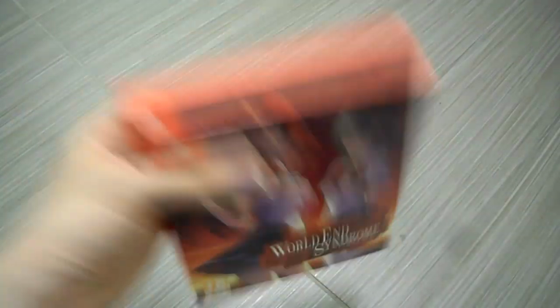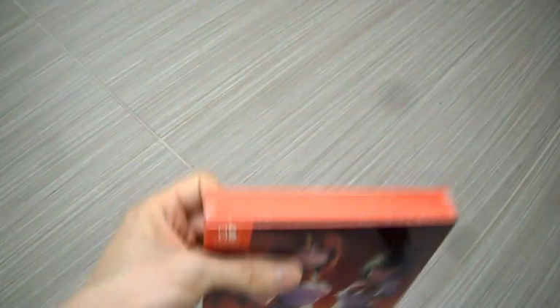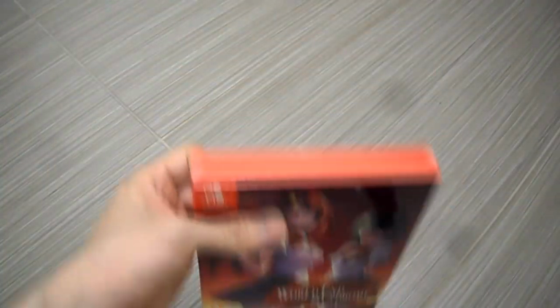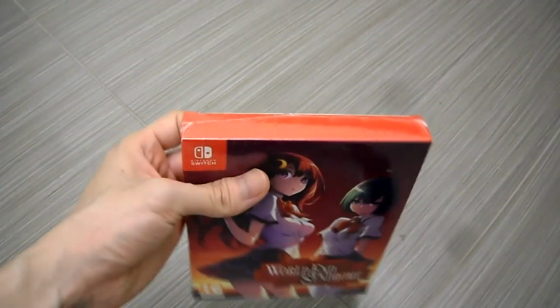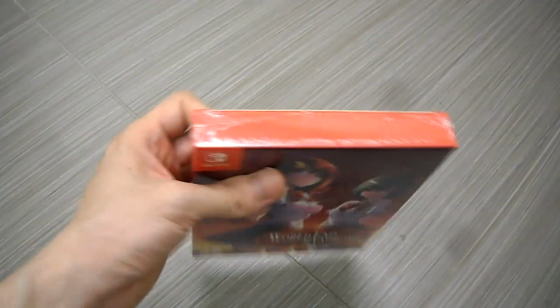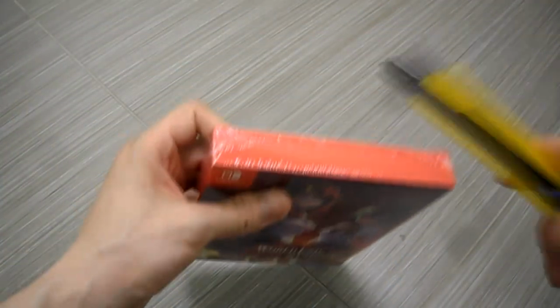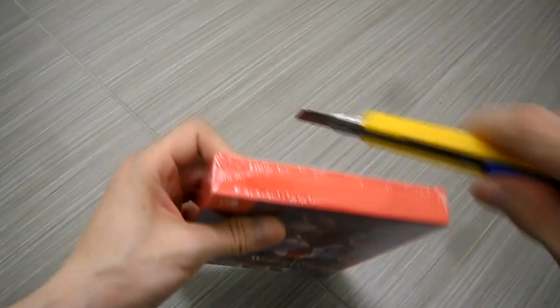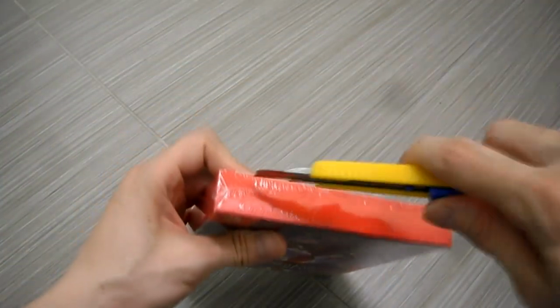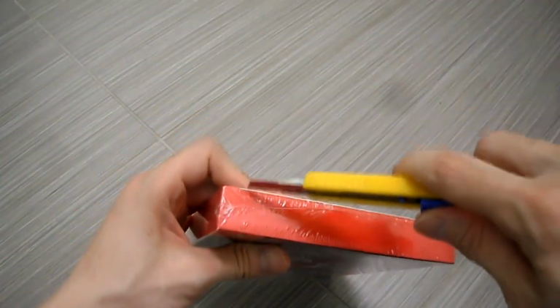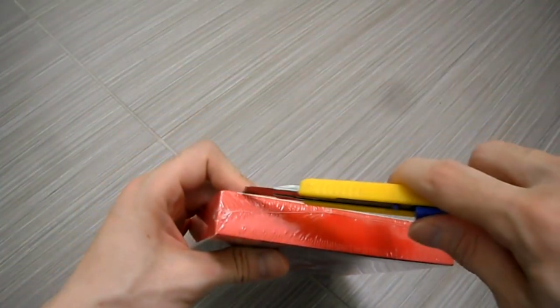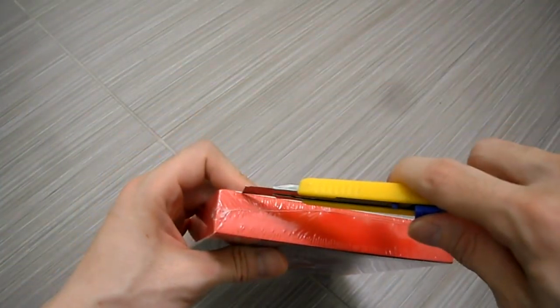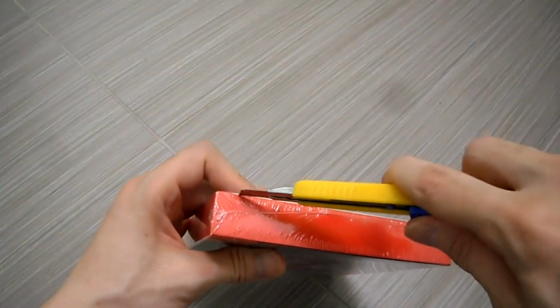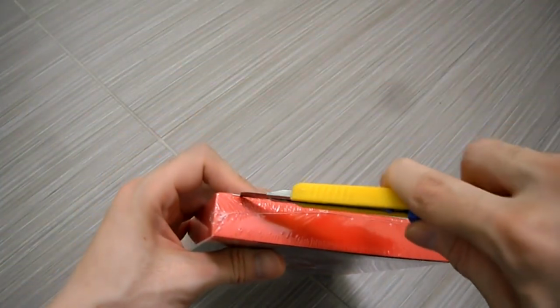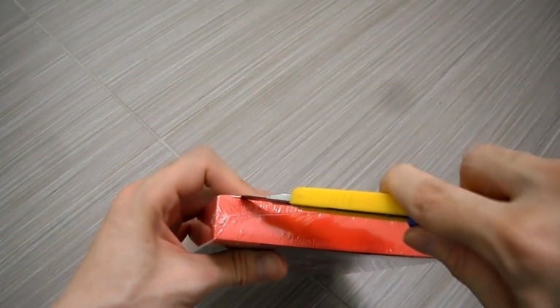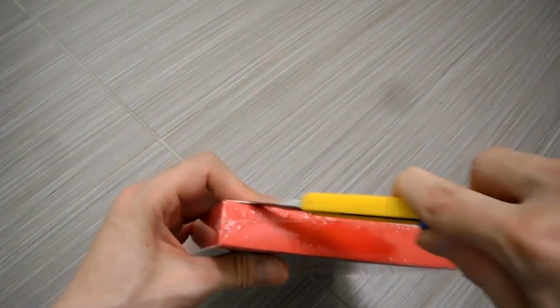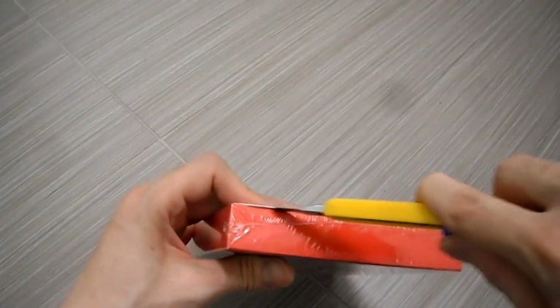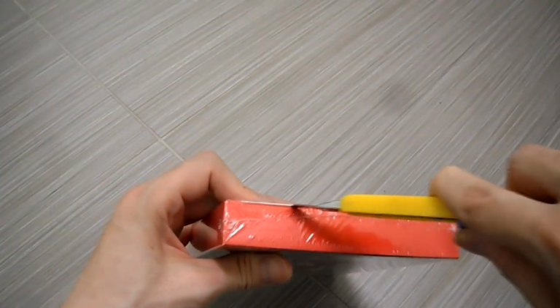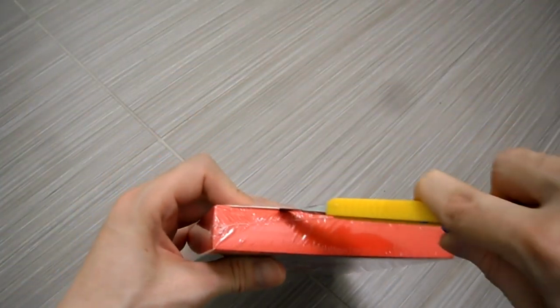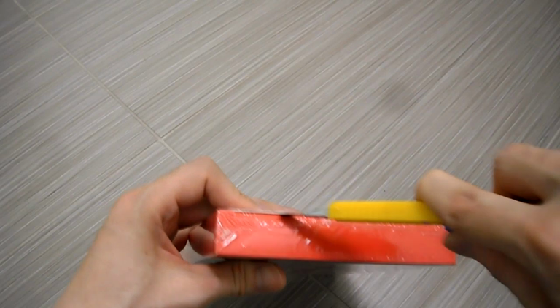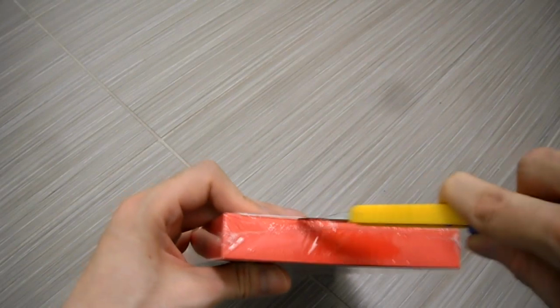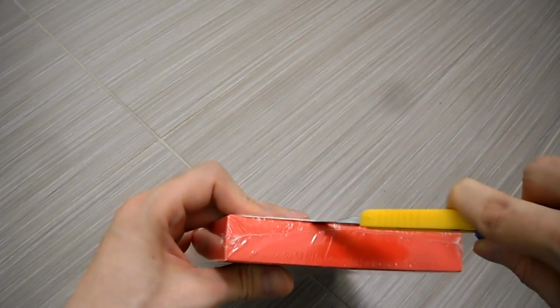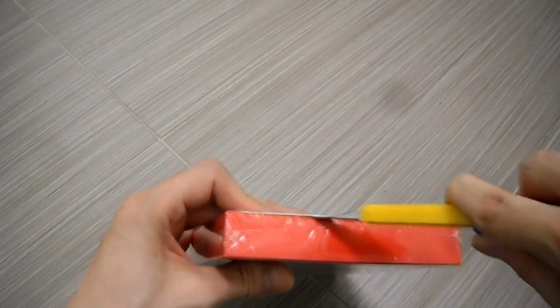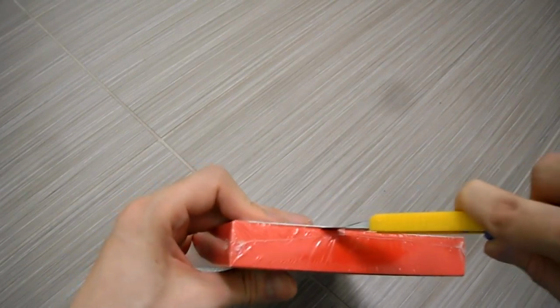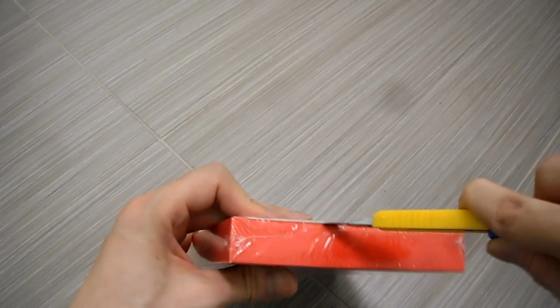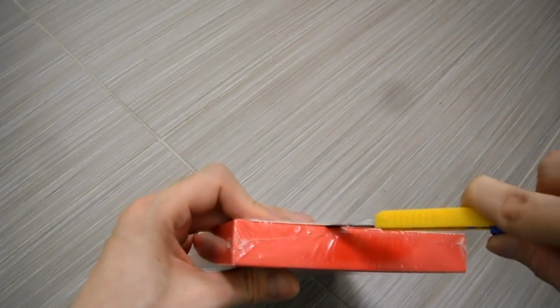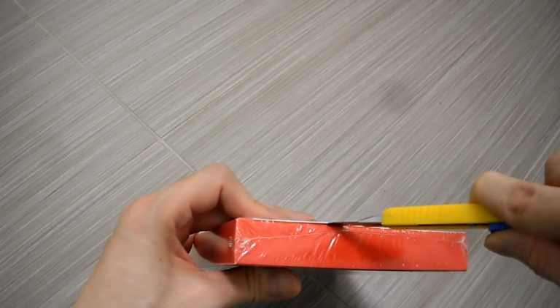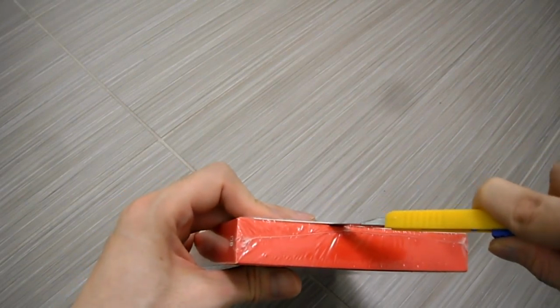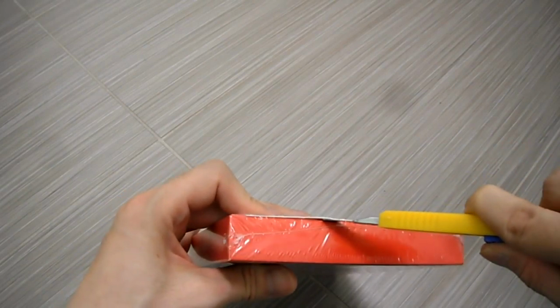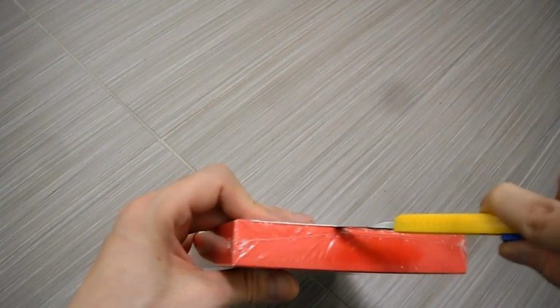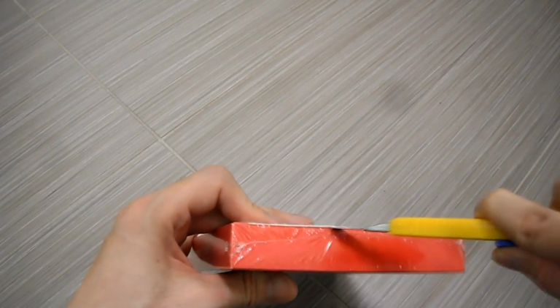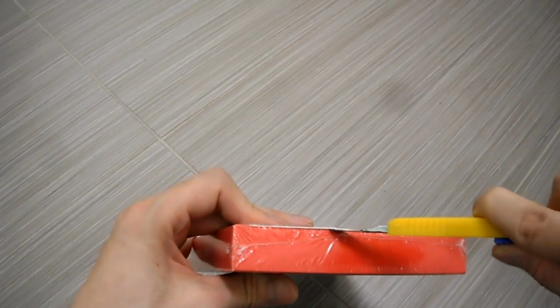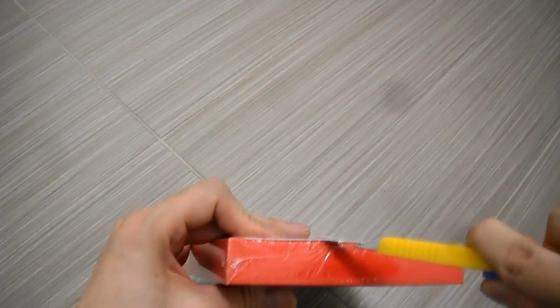All right, let's open this up and do a quick unboxing. I try to keep all my games in pretty good condition.